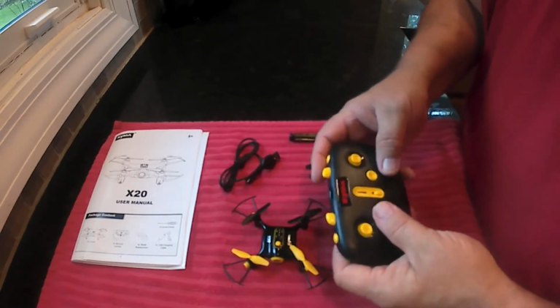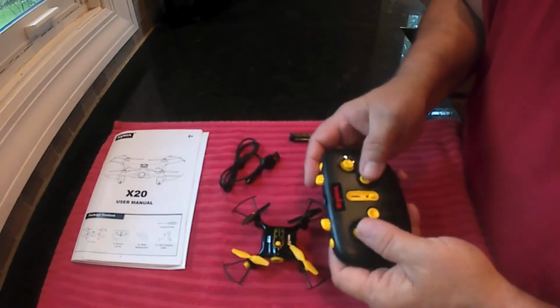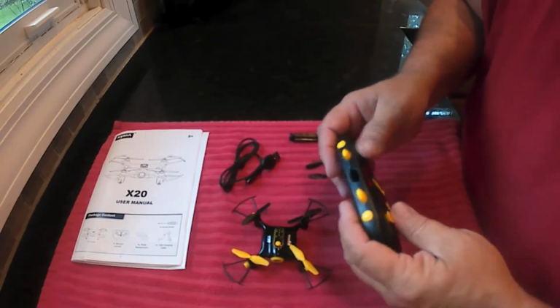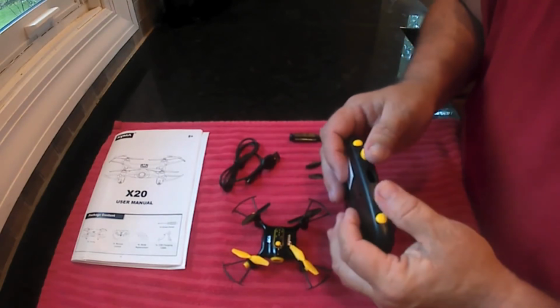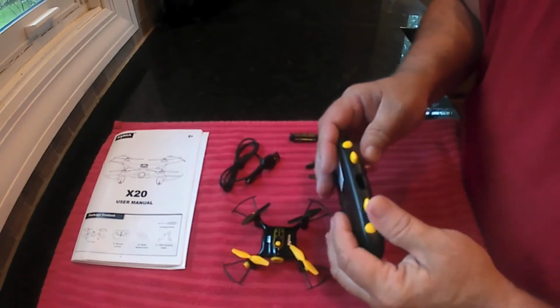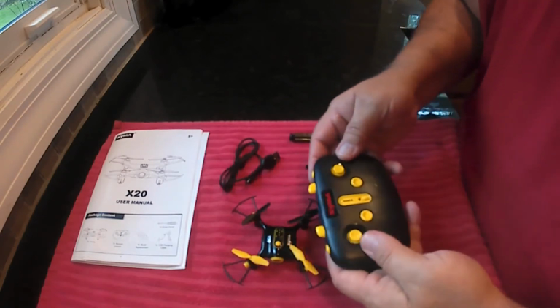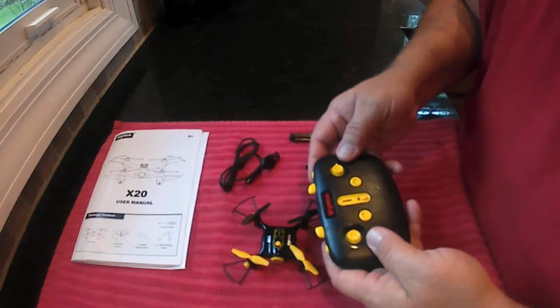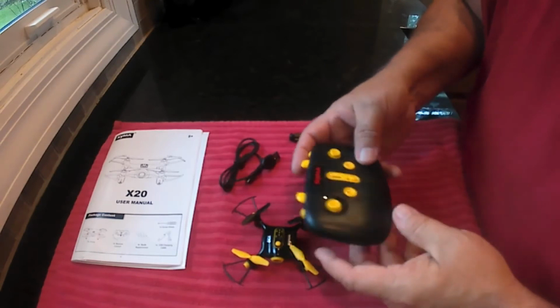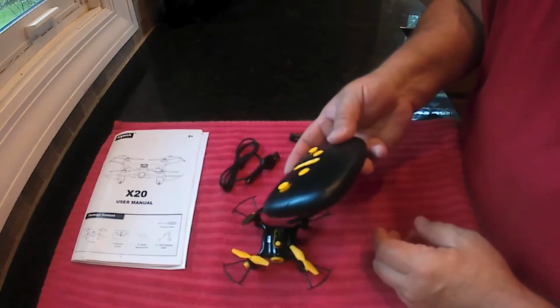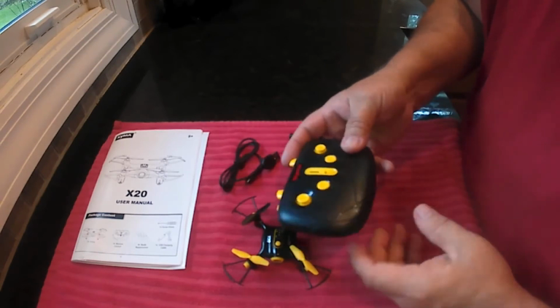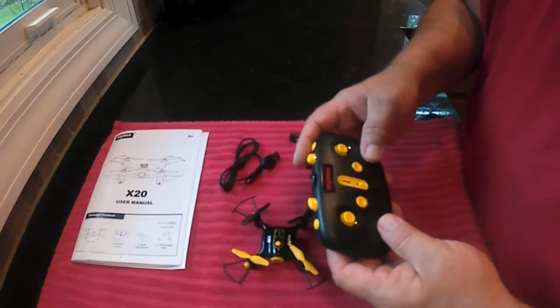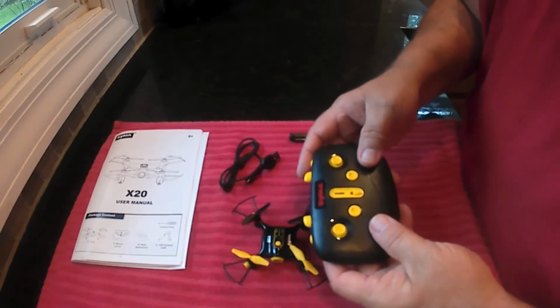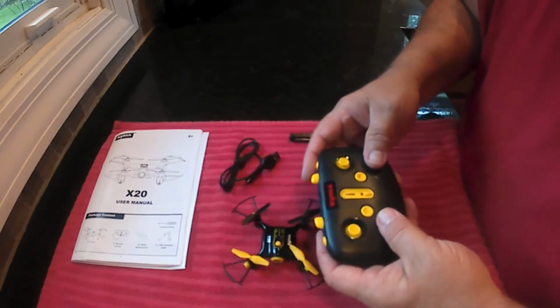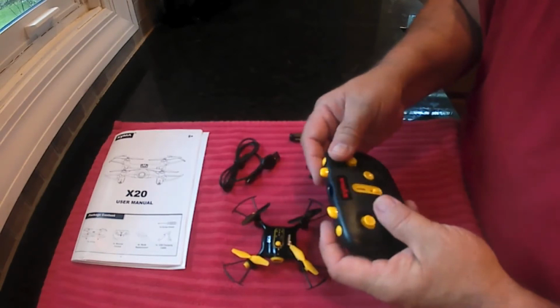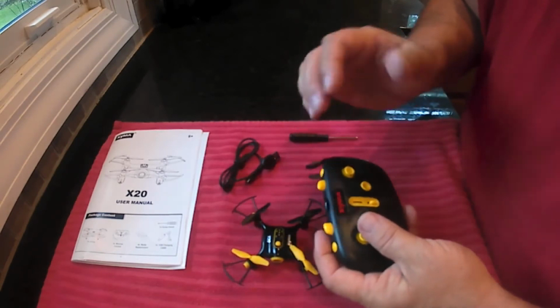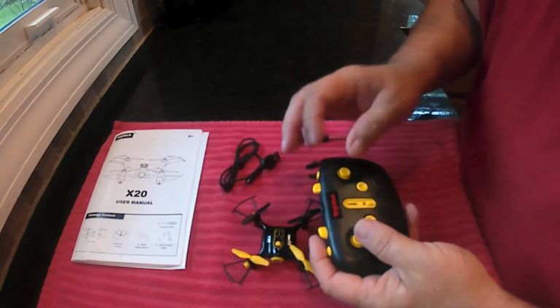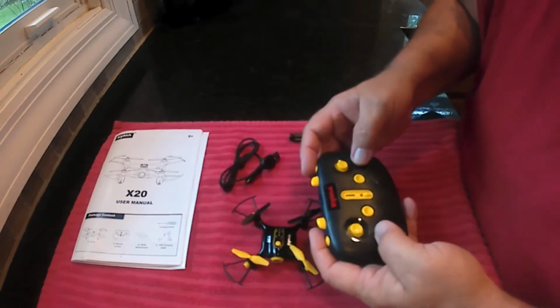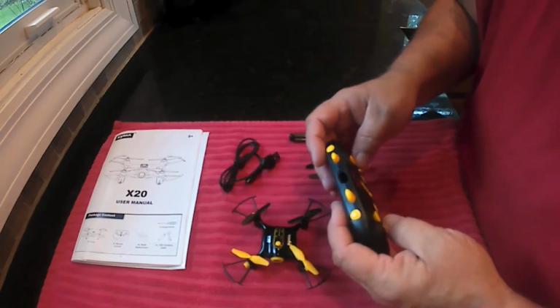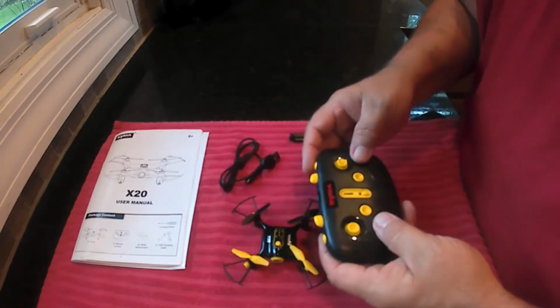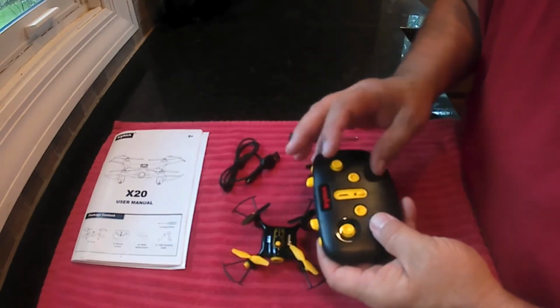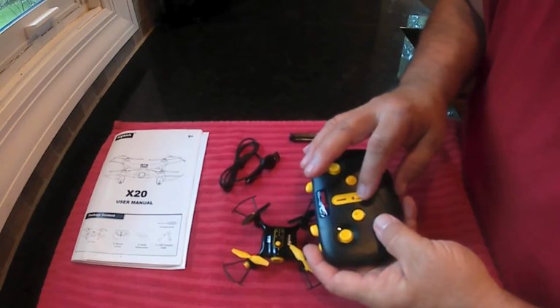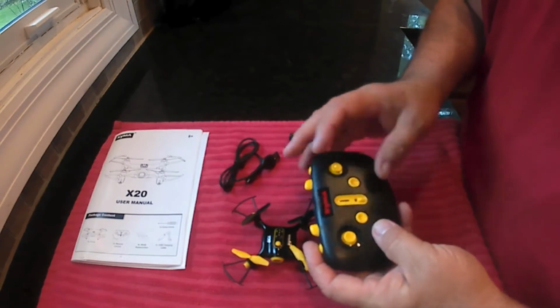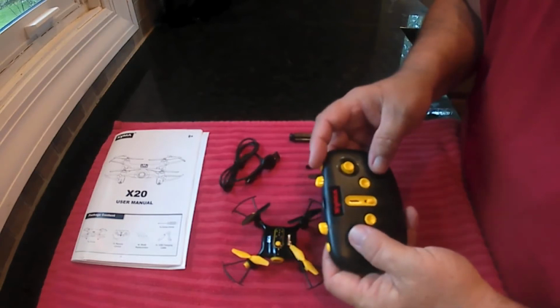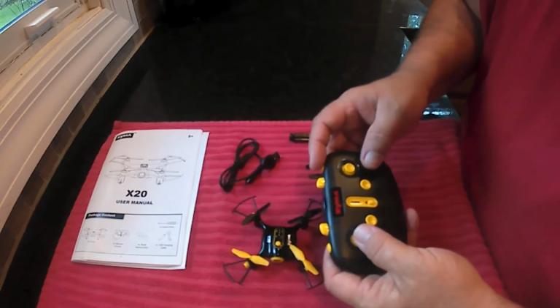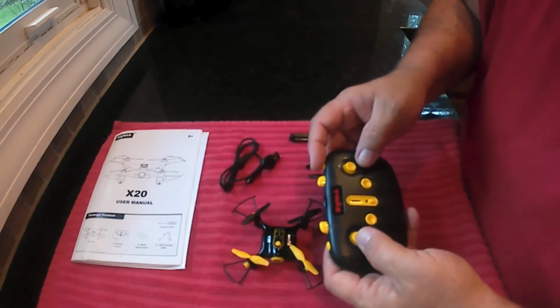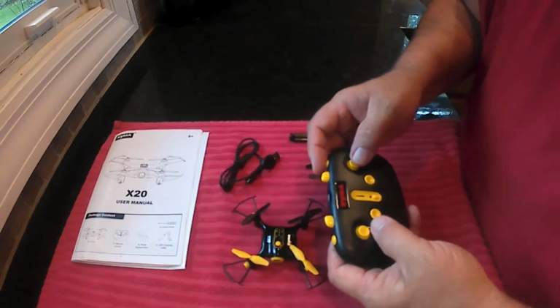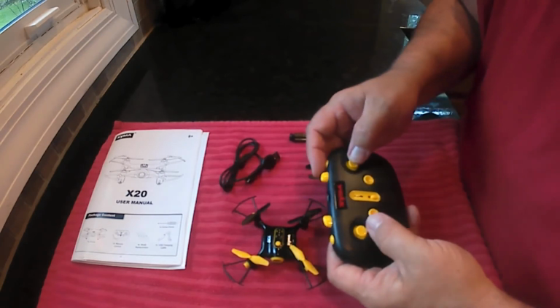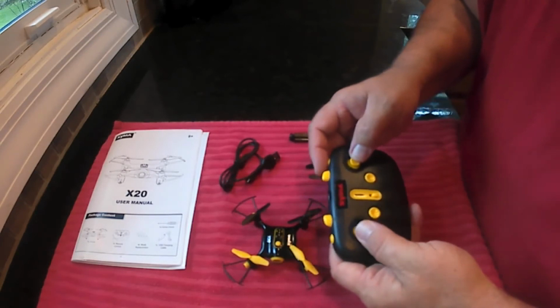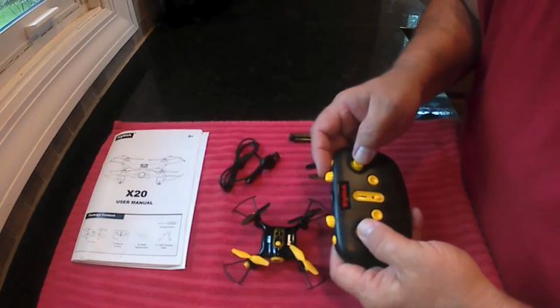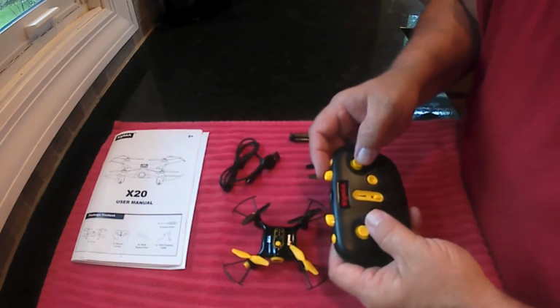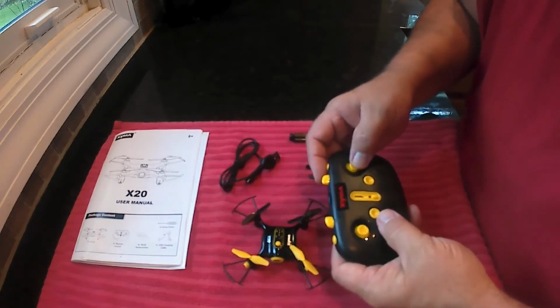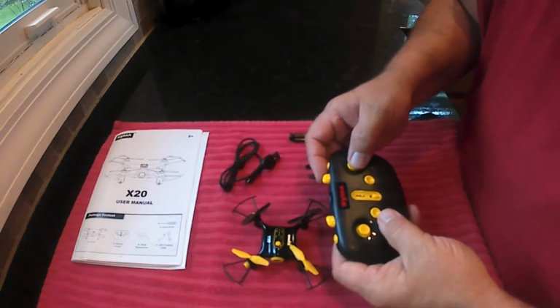So this transmitter is different — I've never seen one like this — but it will fit in your pocket pretty easily. There are no big sticks sticking out of the way. You got the power button, up and down, left and right, yaw, and then forward and backwards.